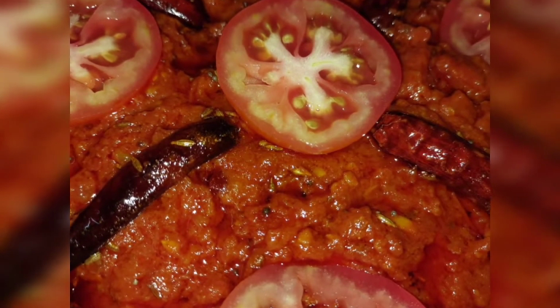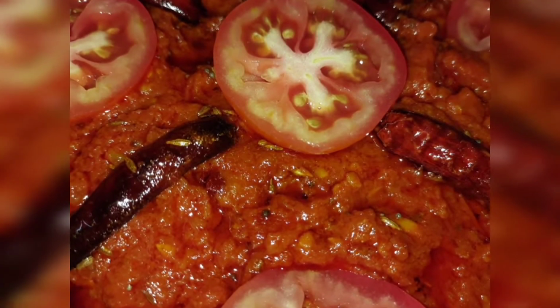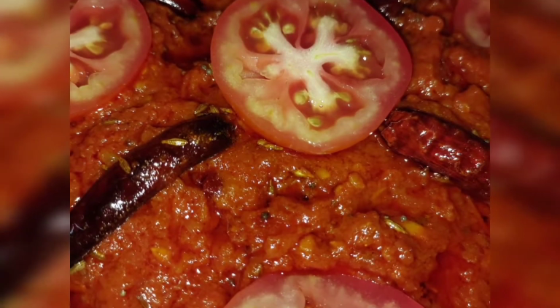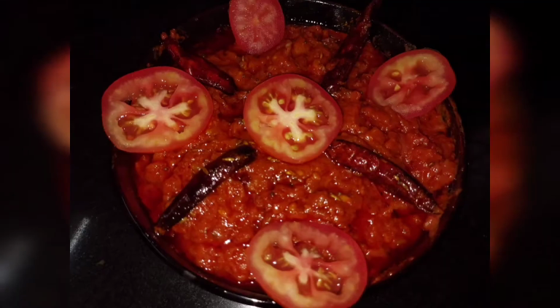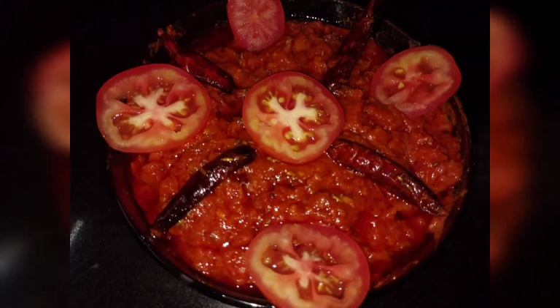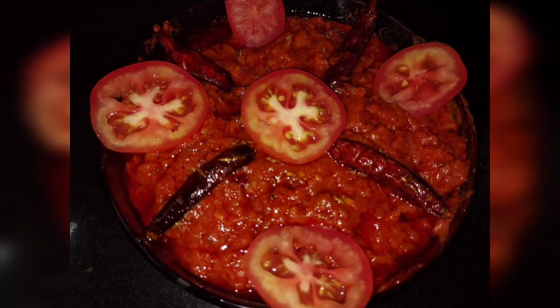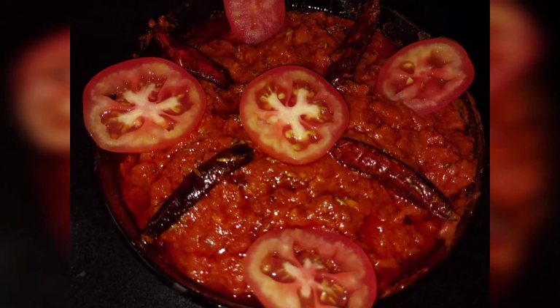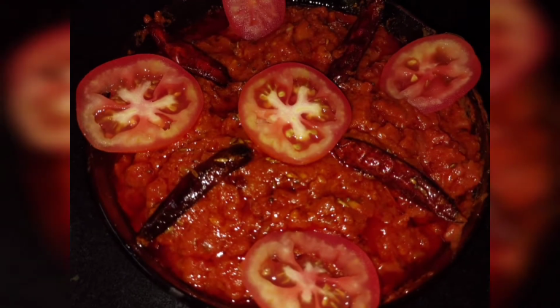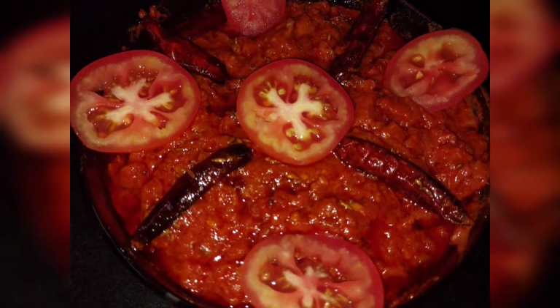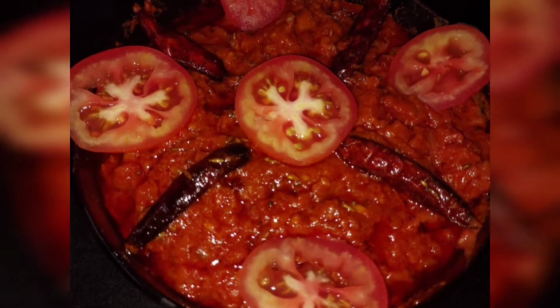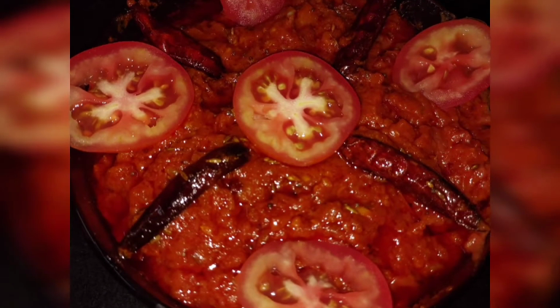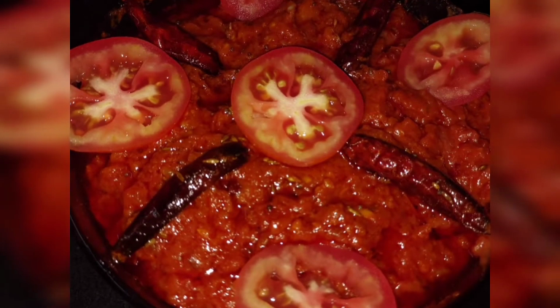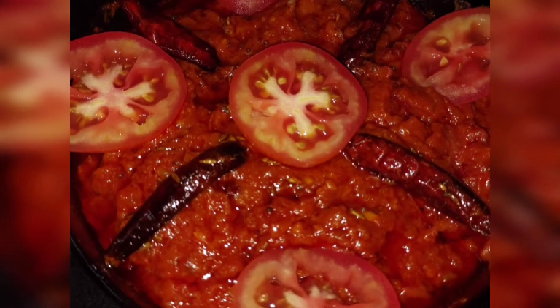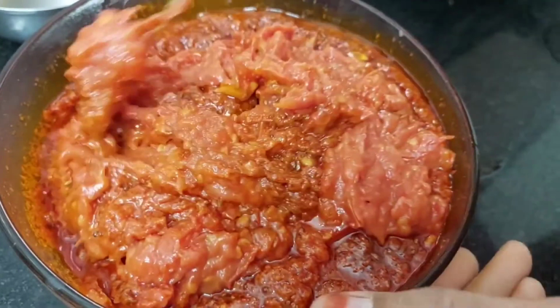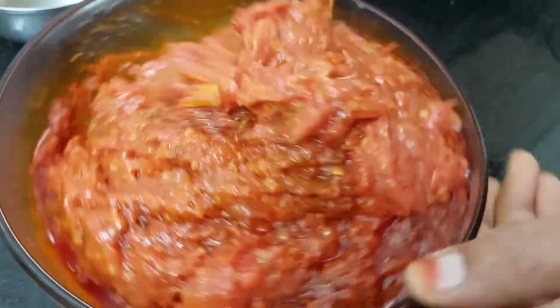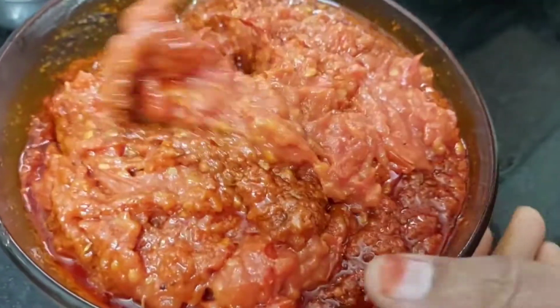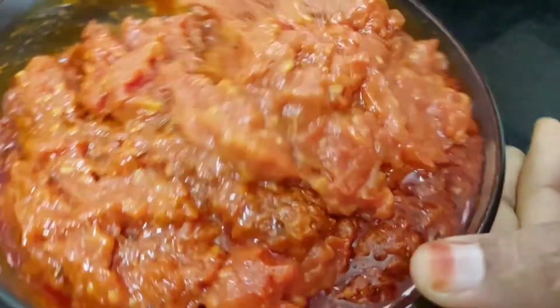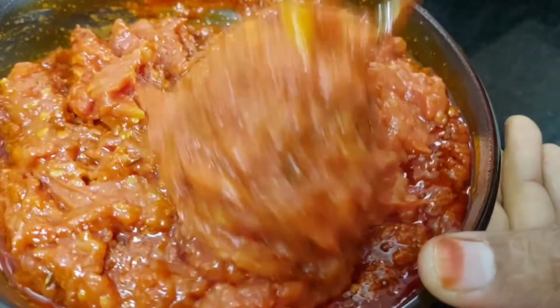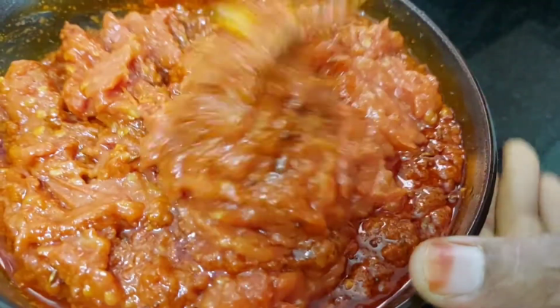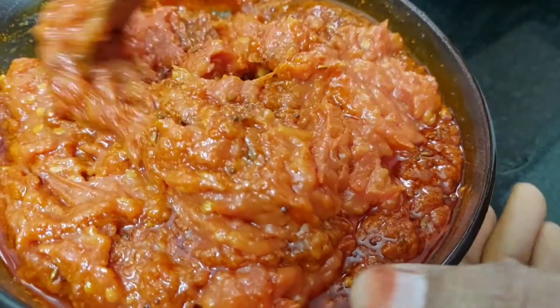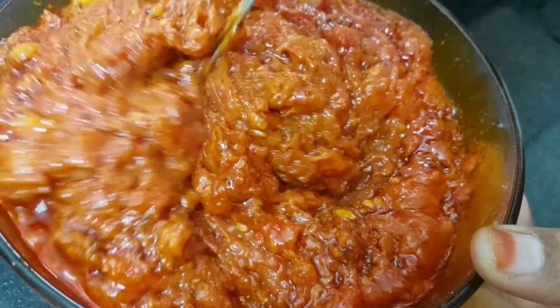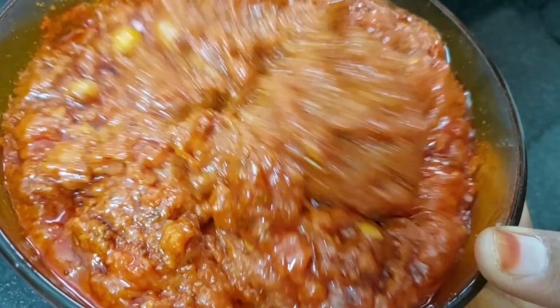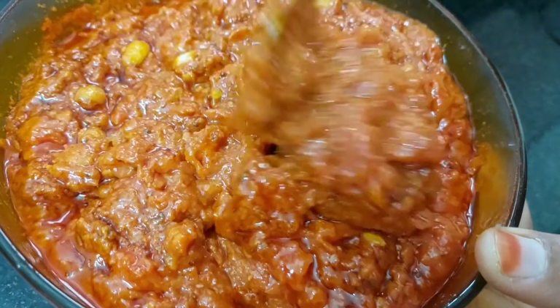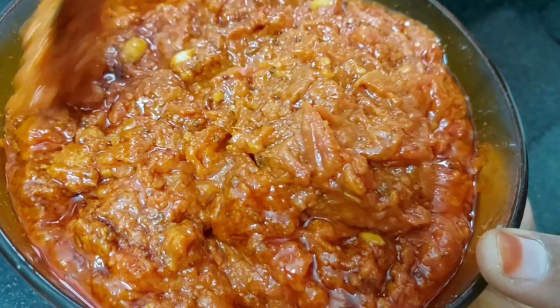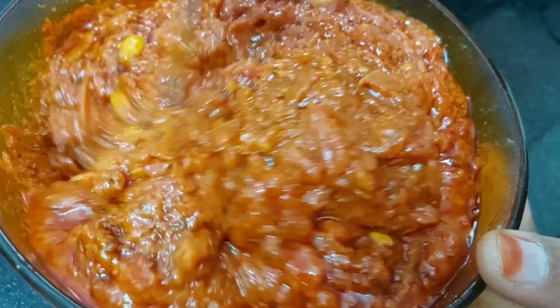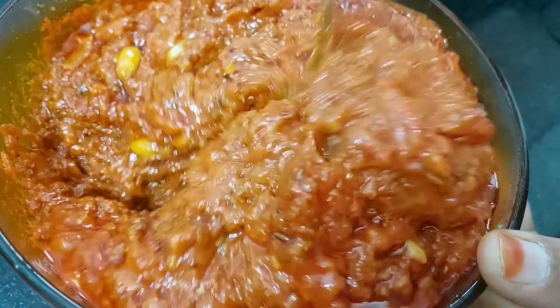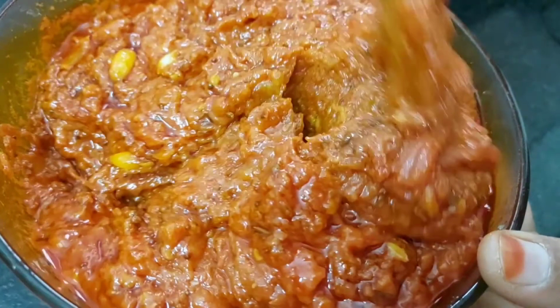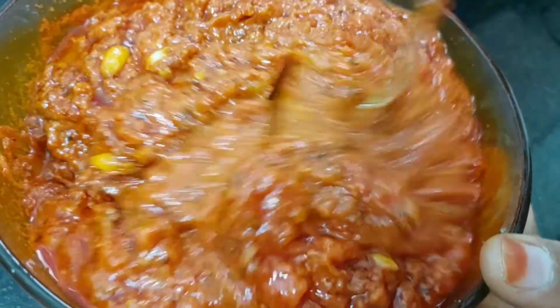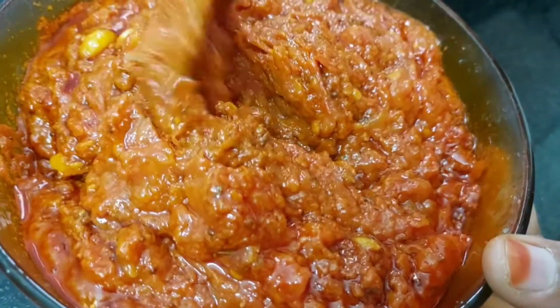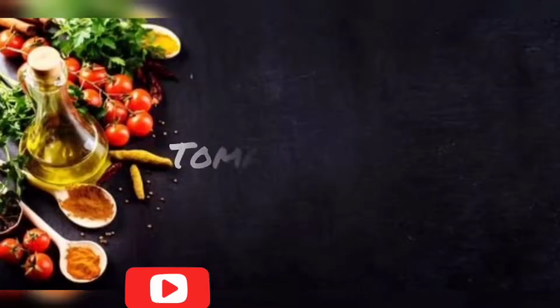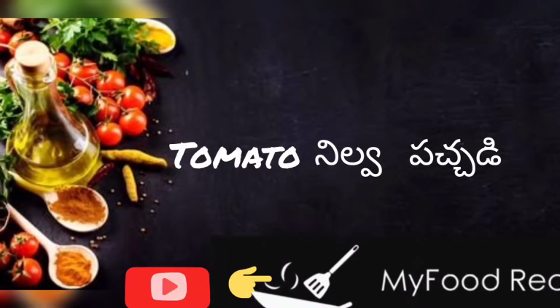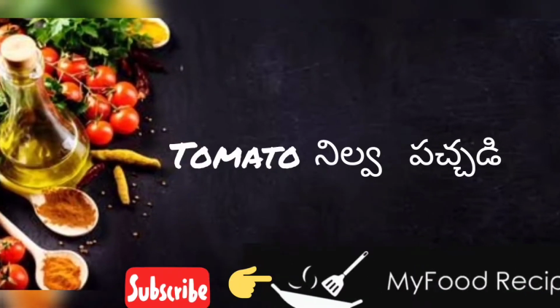In this video, I will show you how to make tomatoes. Please don't forget to like, share and subscribe.